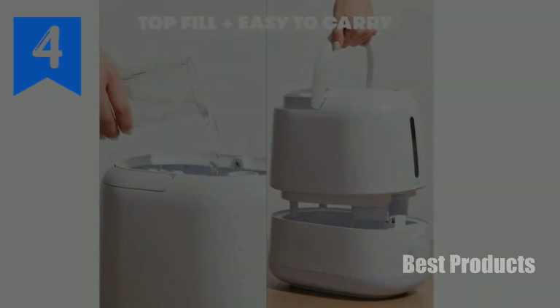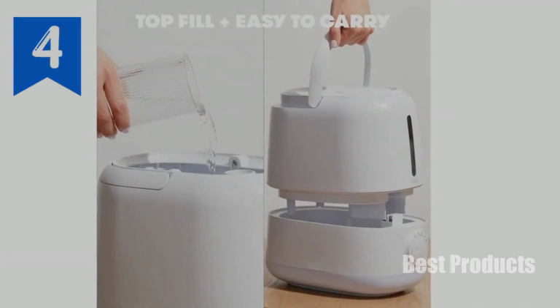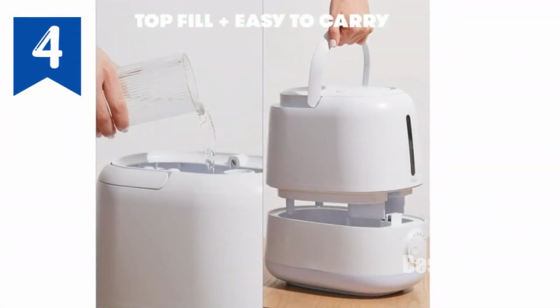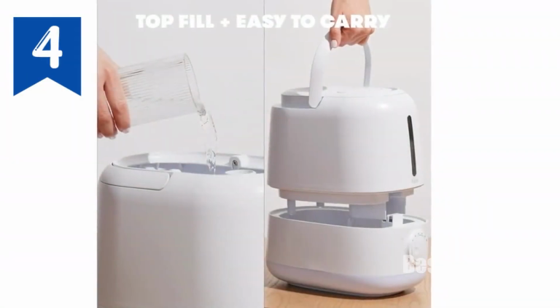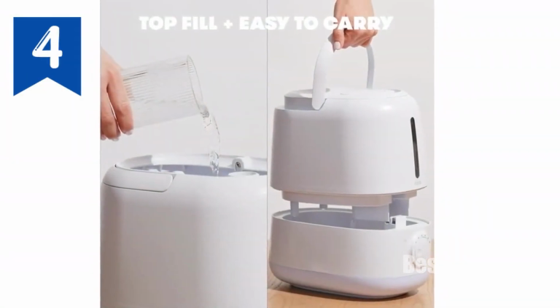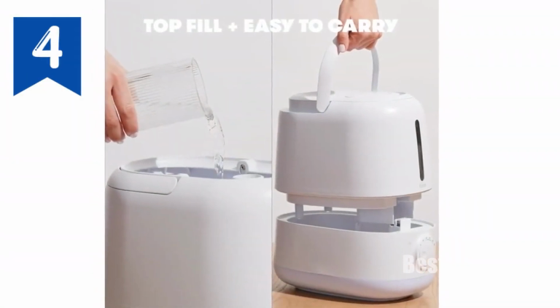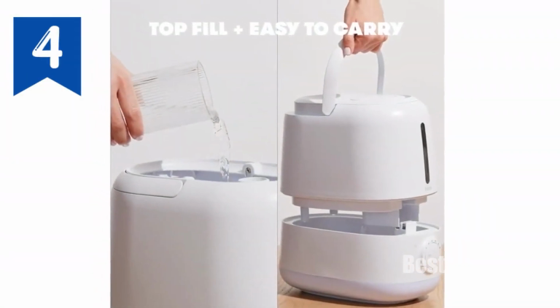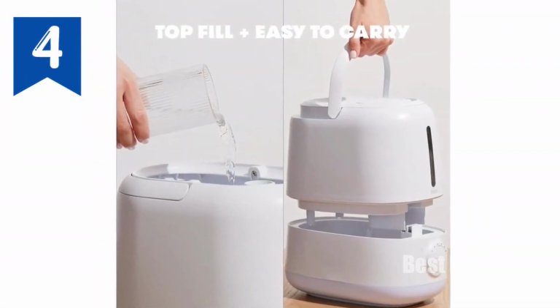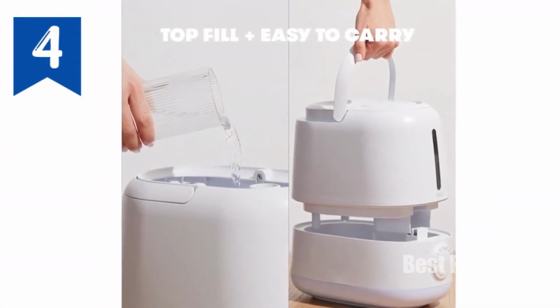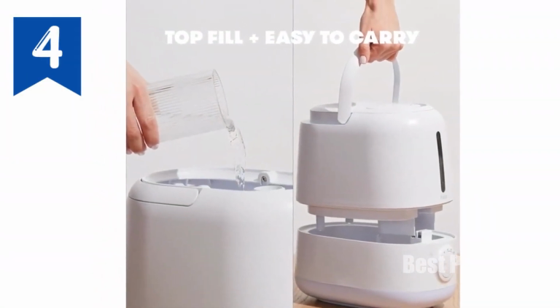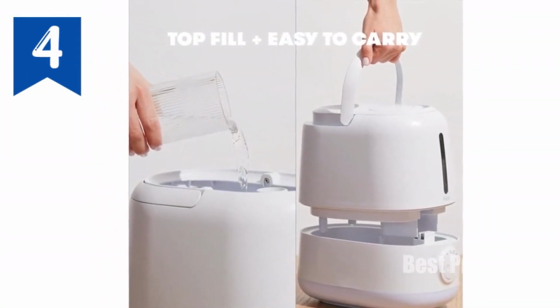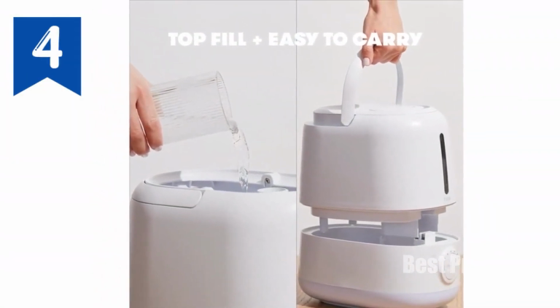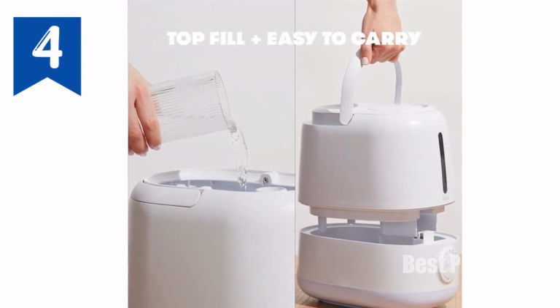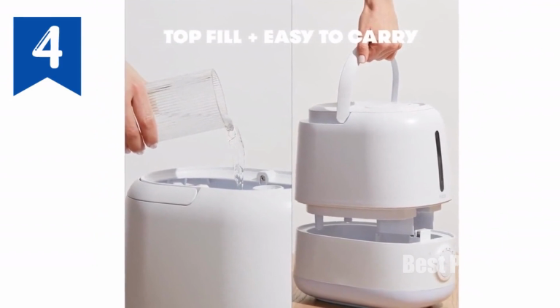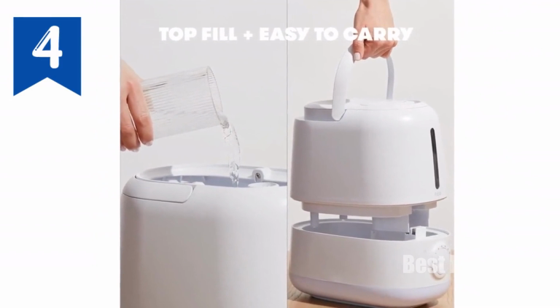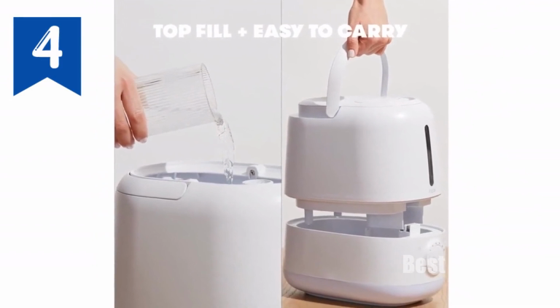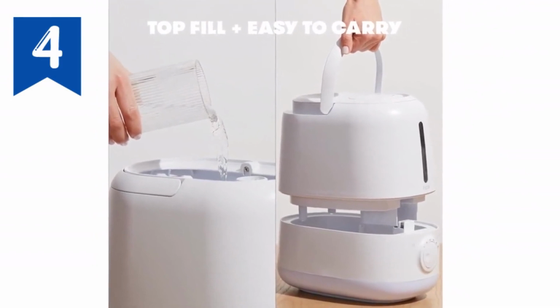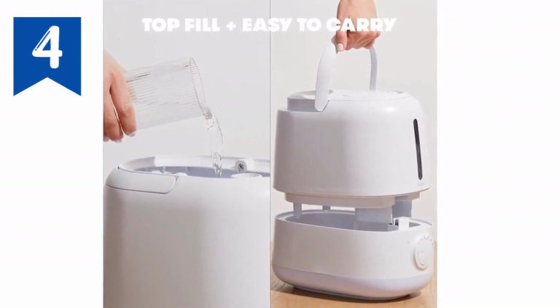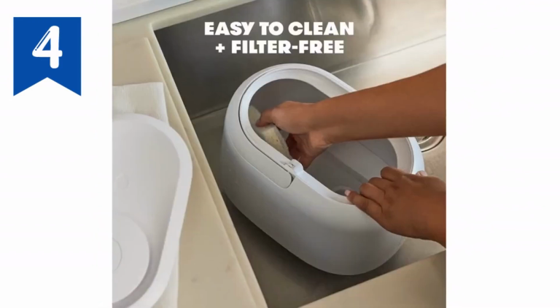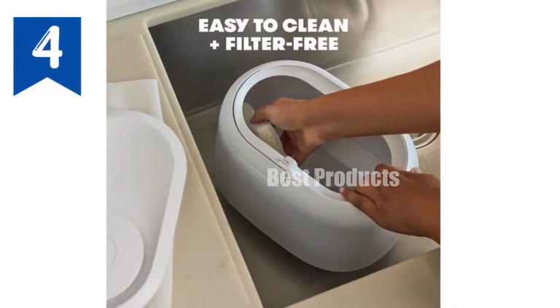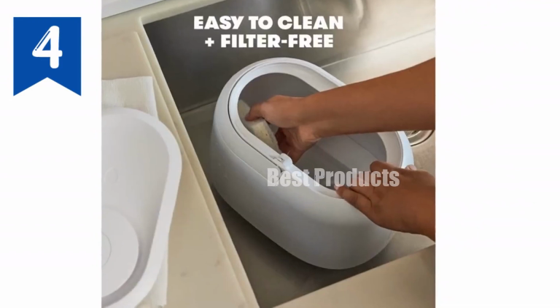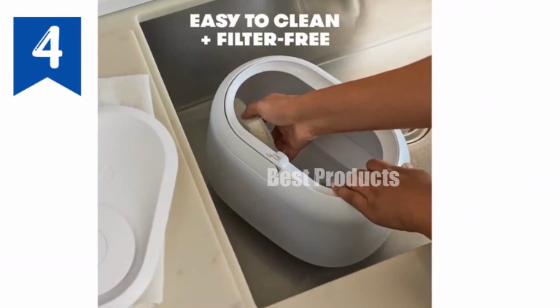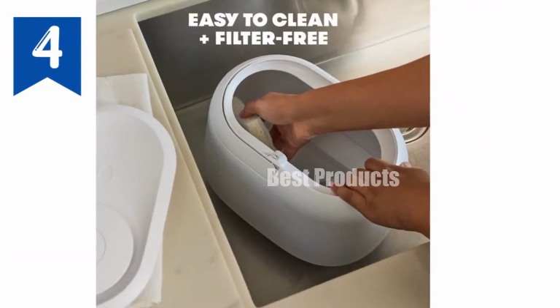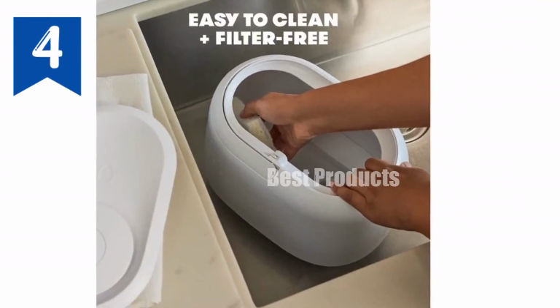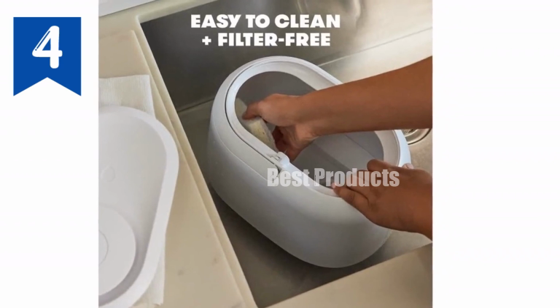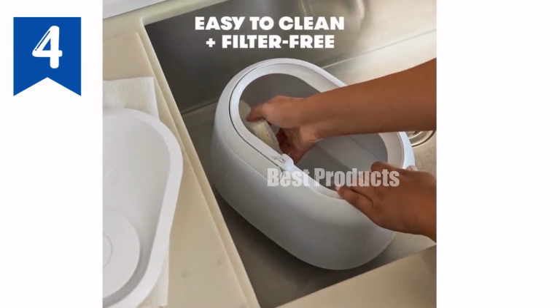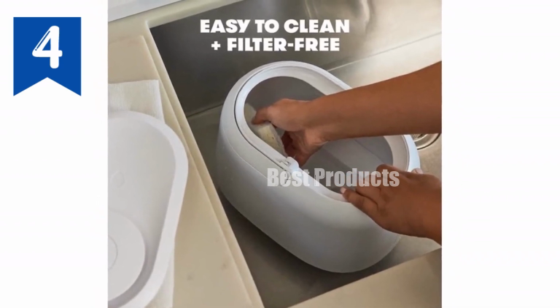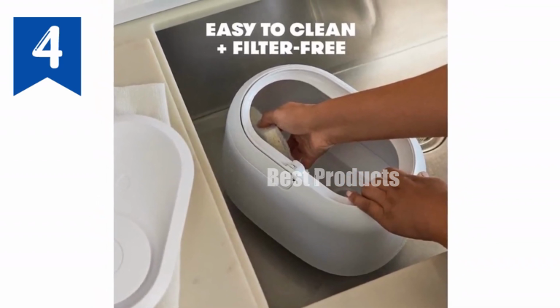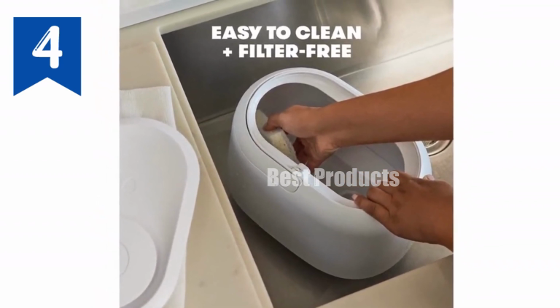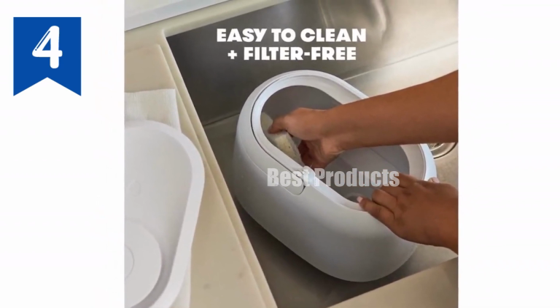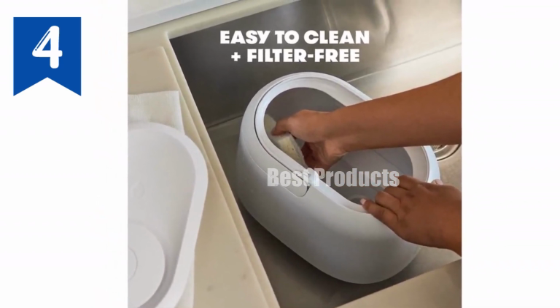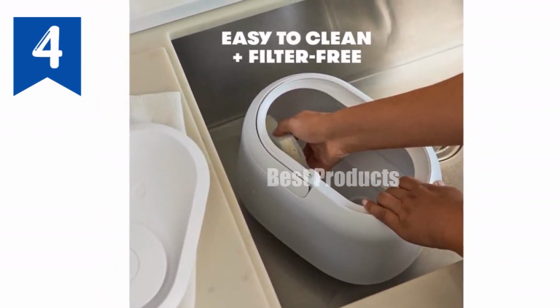Its compact design makes it perfect for any room, and the top-filled design allows for easy refilling without removing the tank. This humidifier also features a built-in diffuser, allowing you to add essential oils for aromatherapy. The nightlight function creates a calming ambiance, making it ideal for a nursery or bedroom.